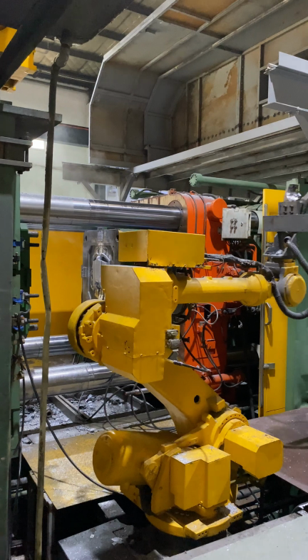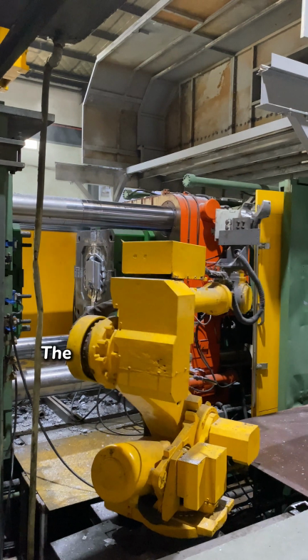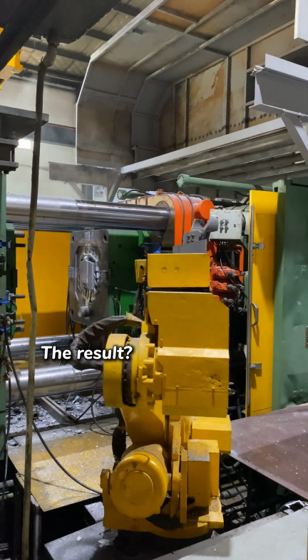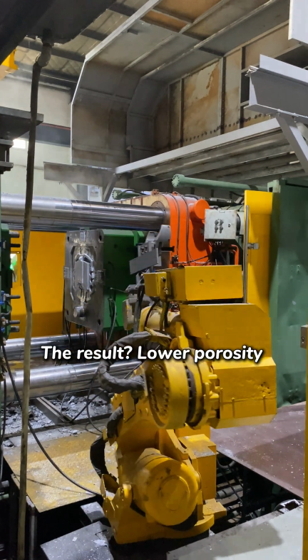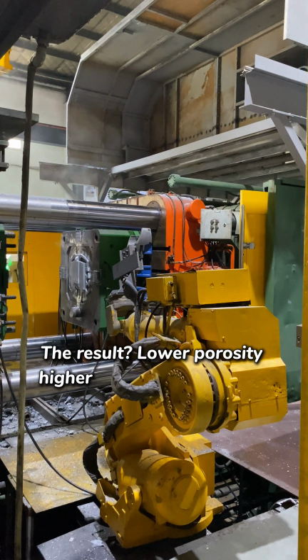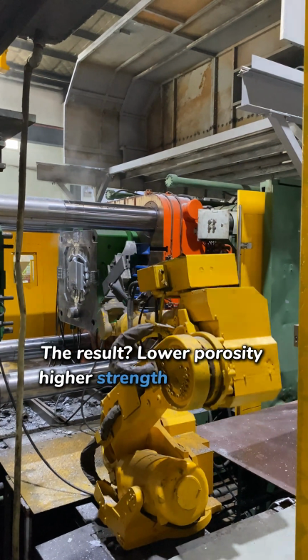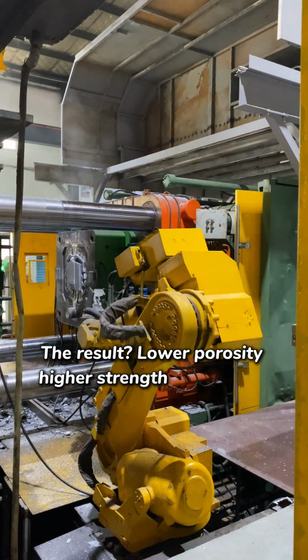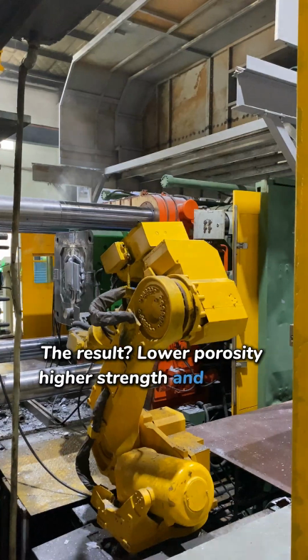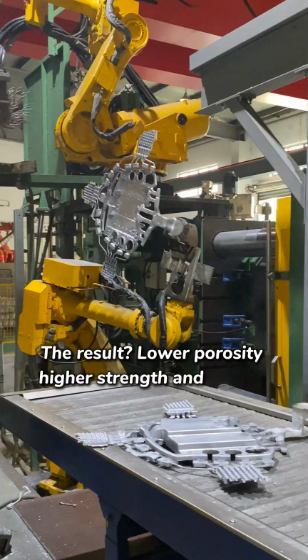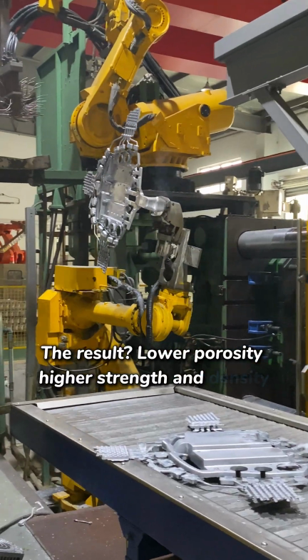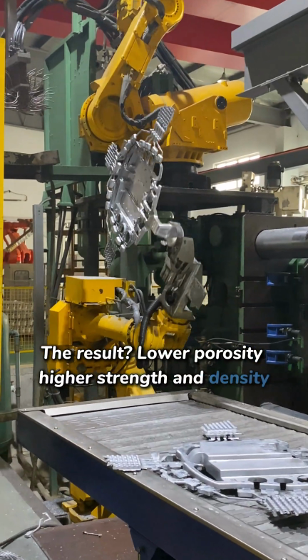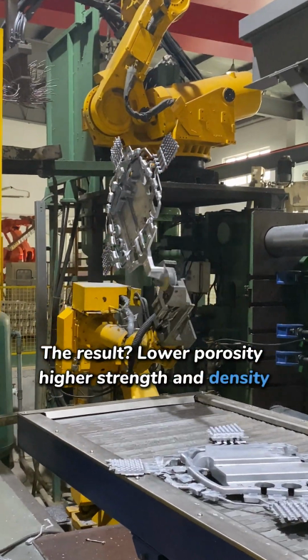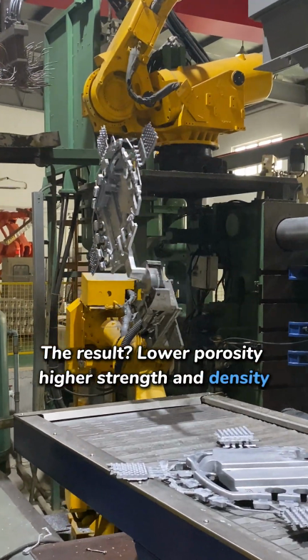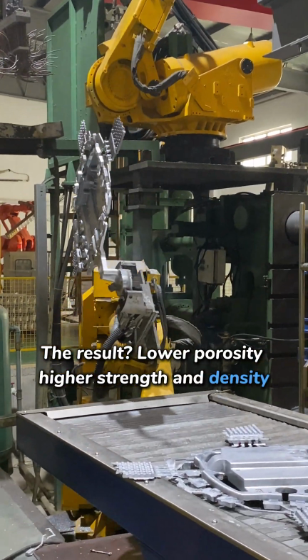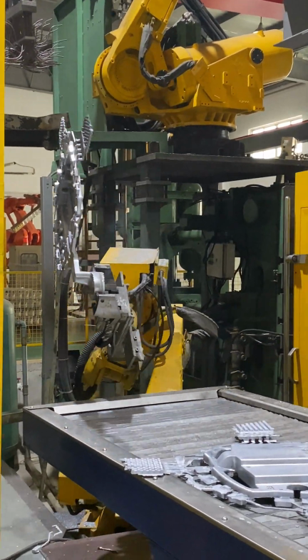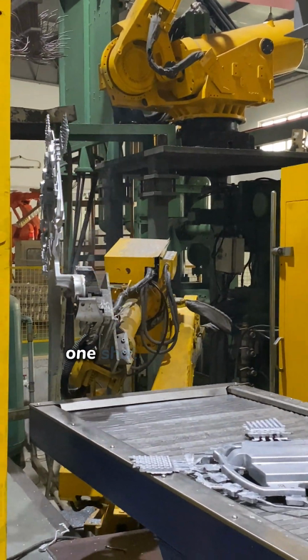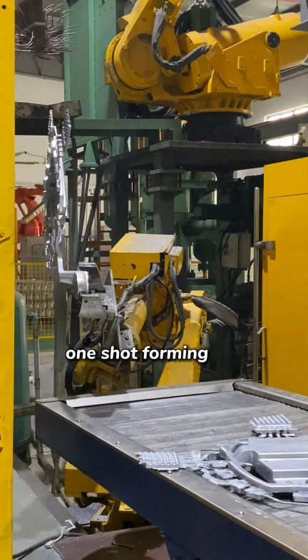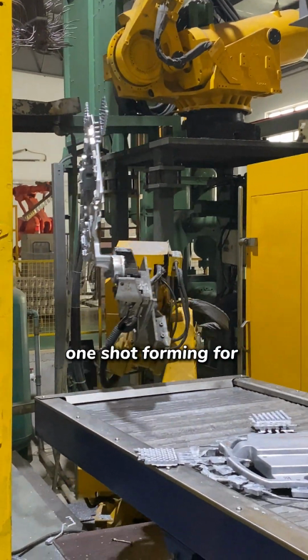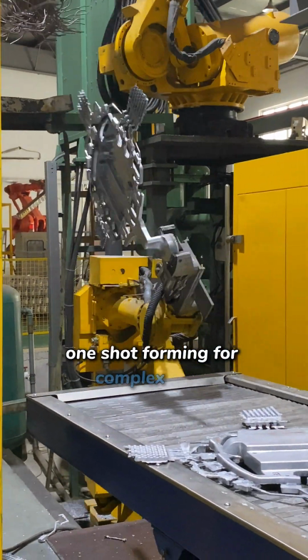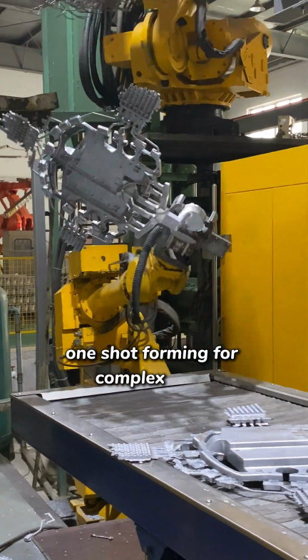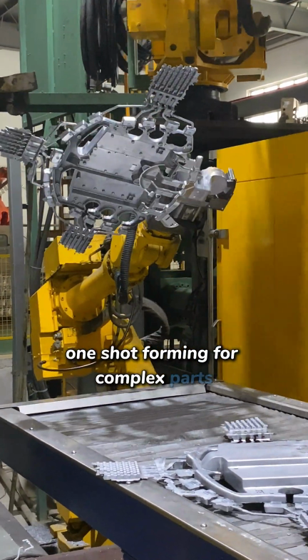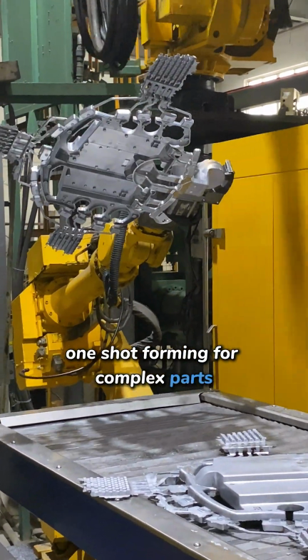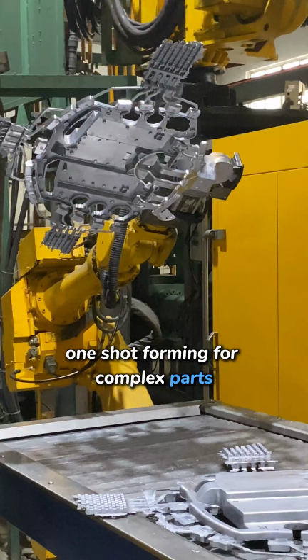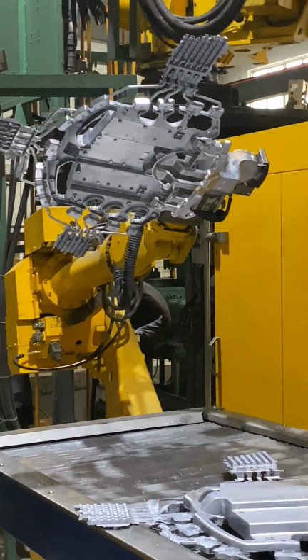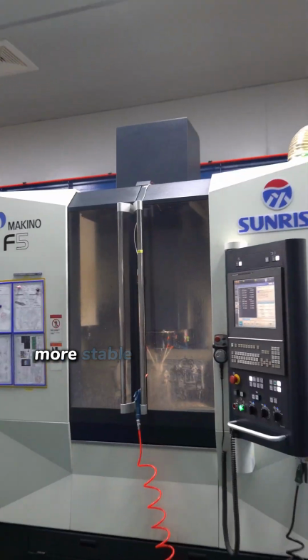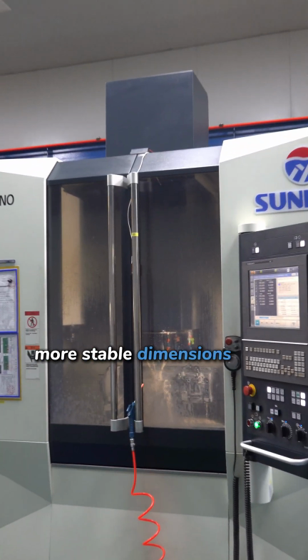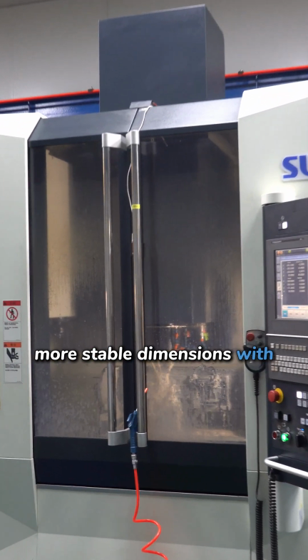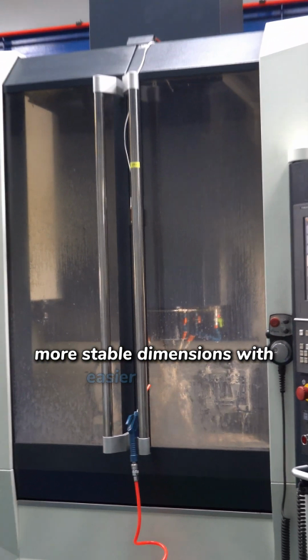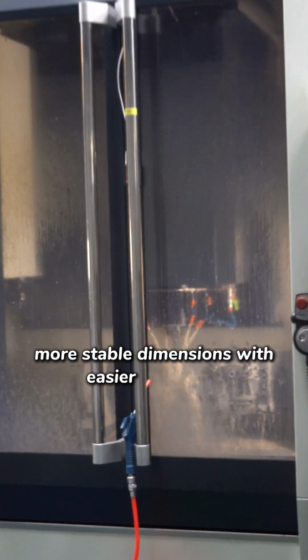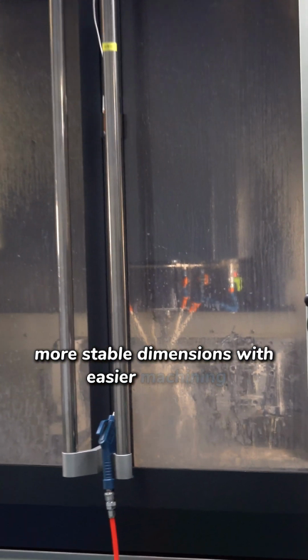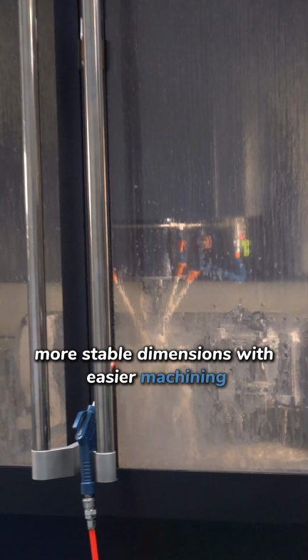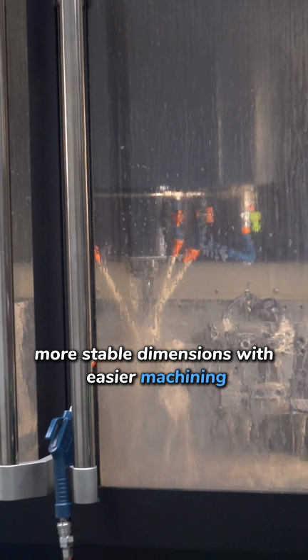The result? Lower porosity, higher strength and density. One-shot forming for complex parts, more stable dimensions with easier machining.